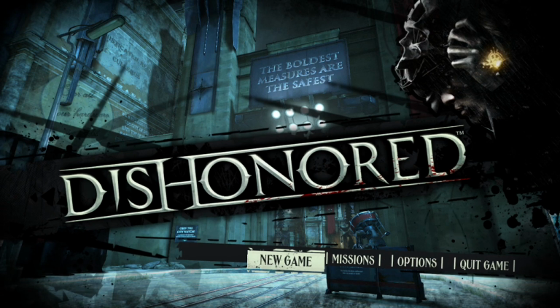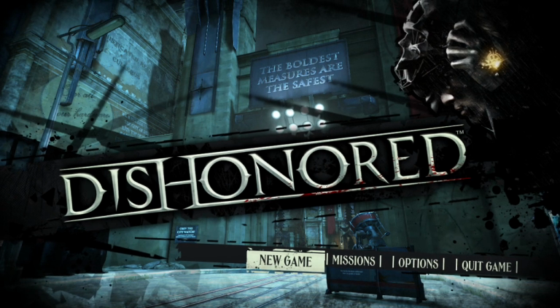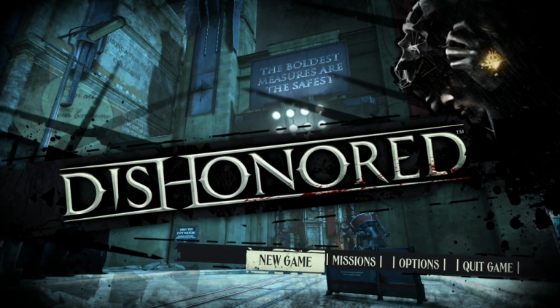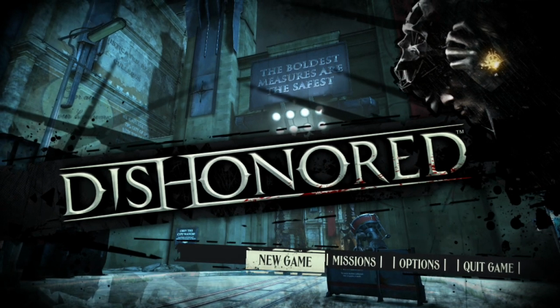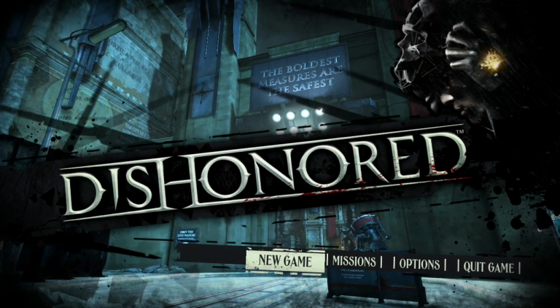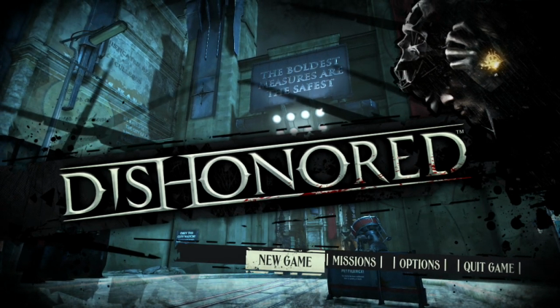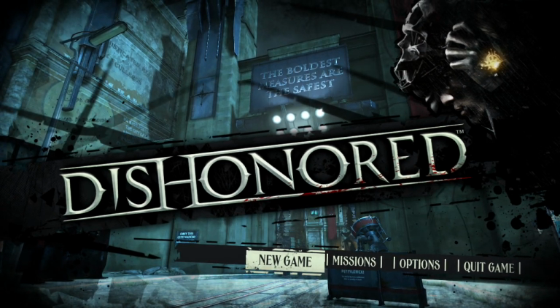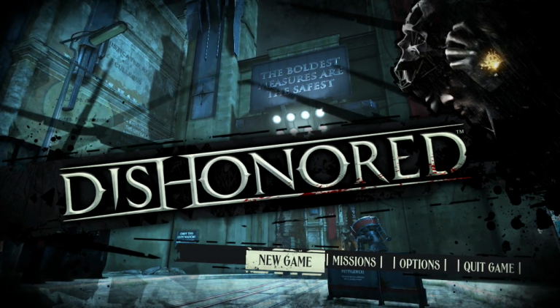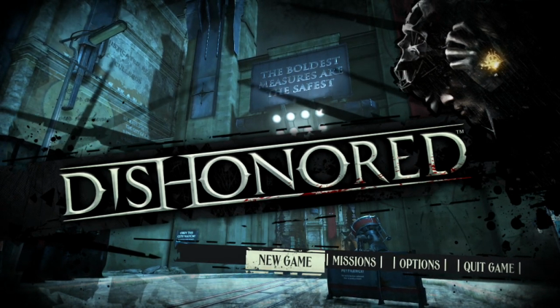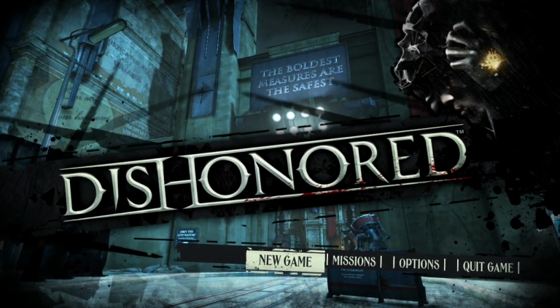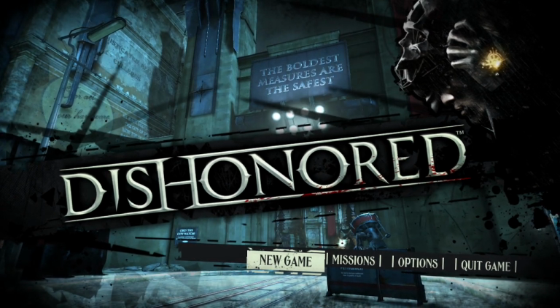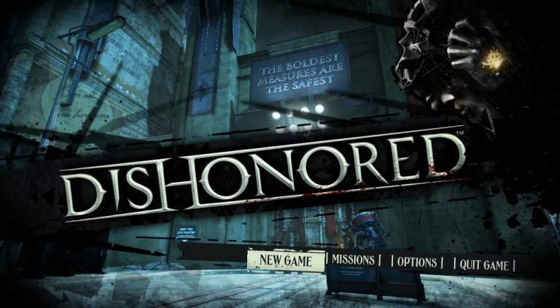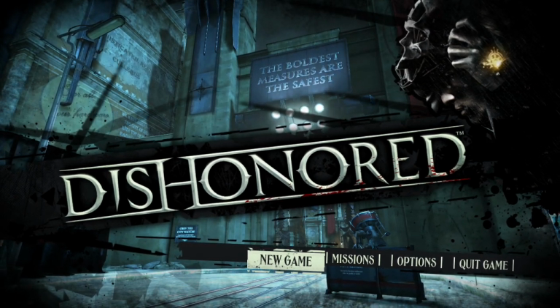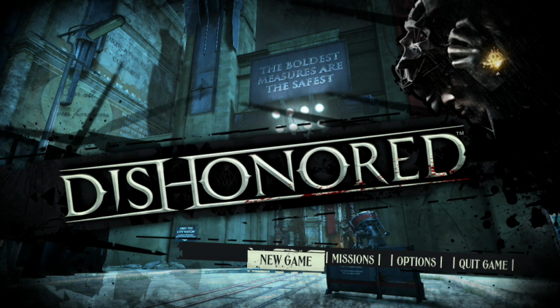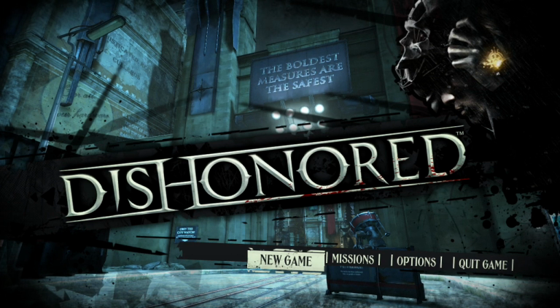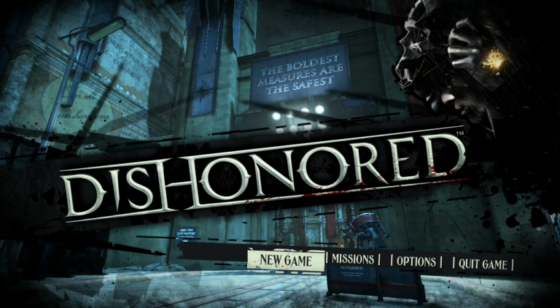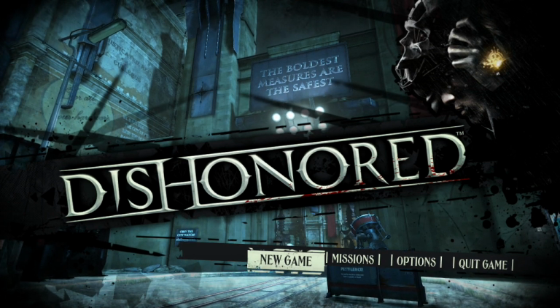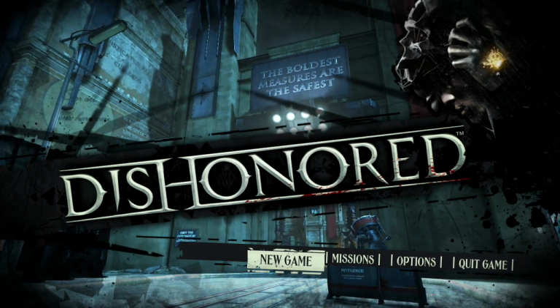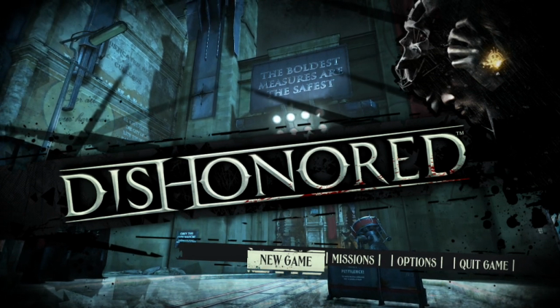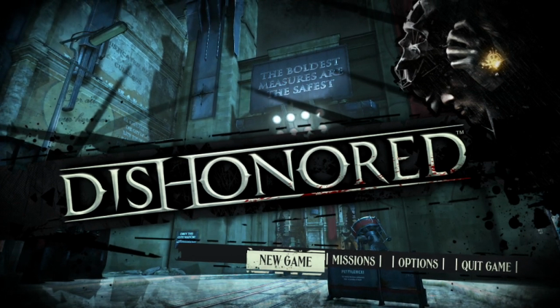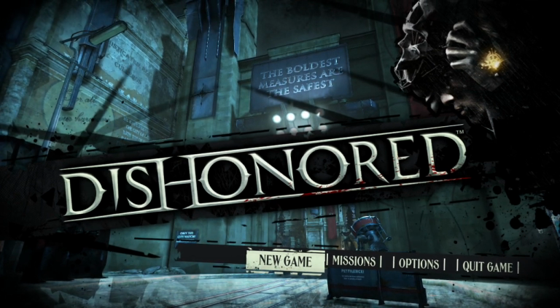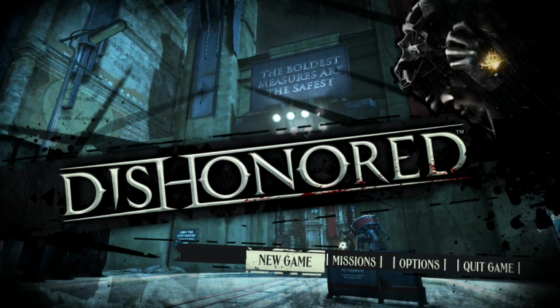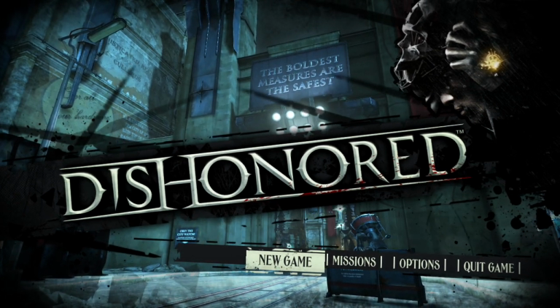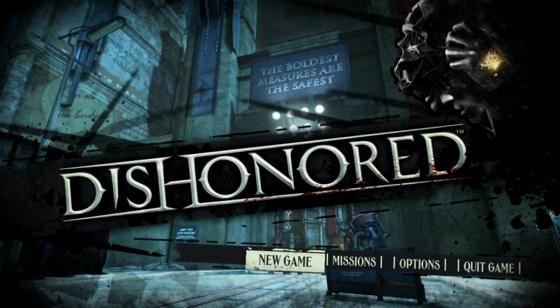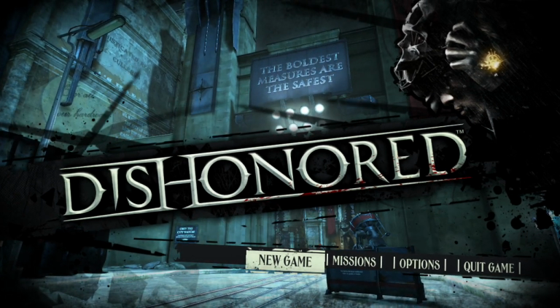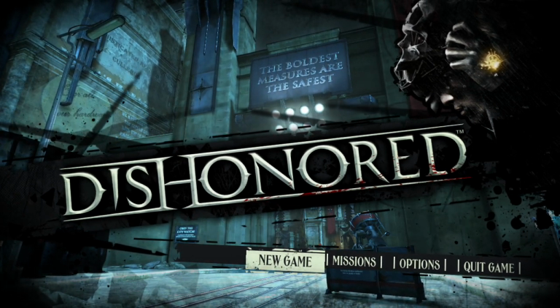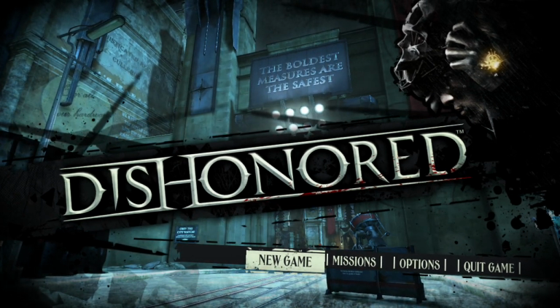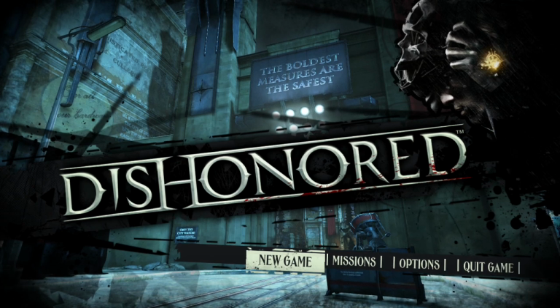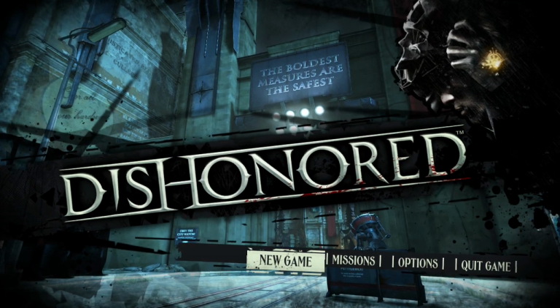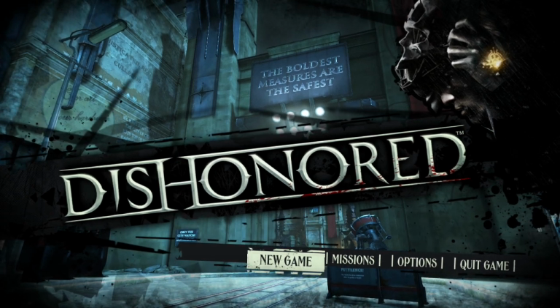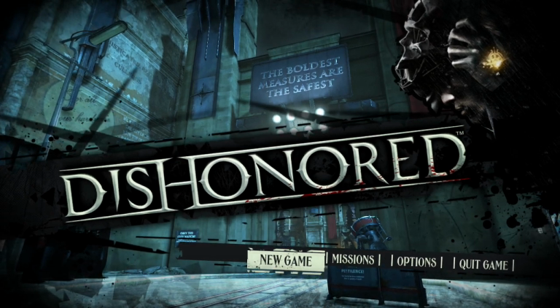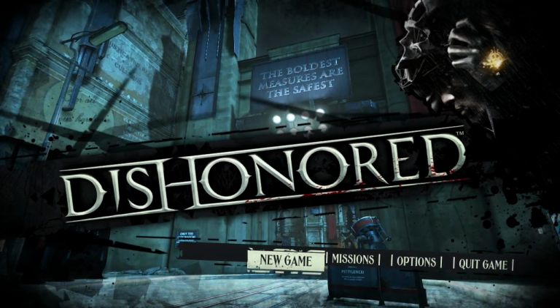Dishonored is a first-person action game where you play the role of a supernatural assassin. You play Corvo Atano, who is the bodyguard of the Empress — the royal protector — and he is, at the beginning of the game, falsely accused of her murder.